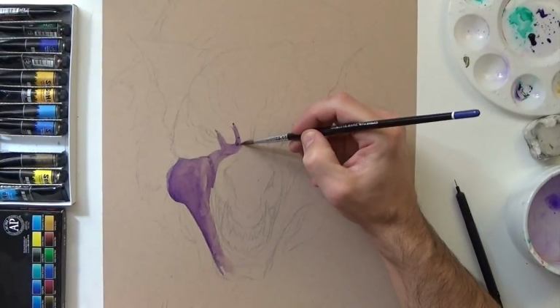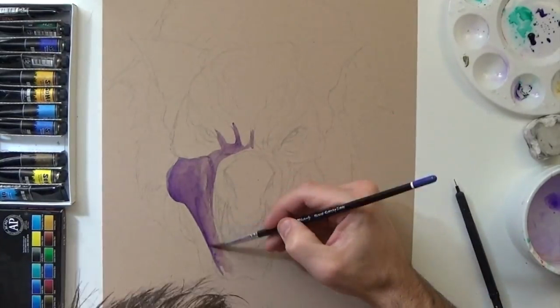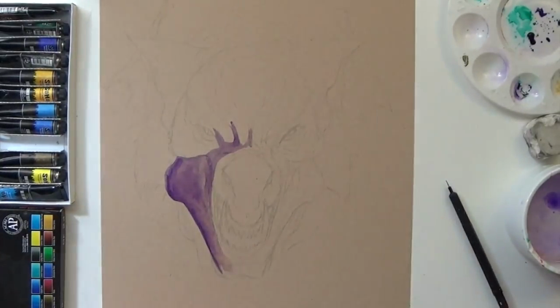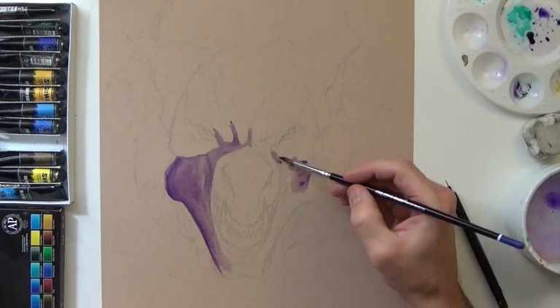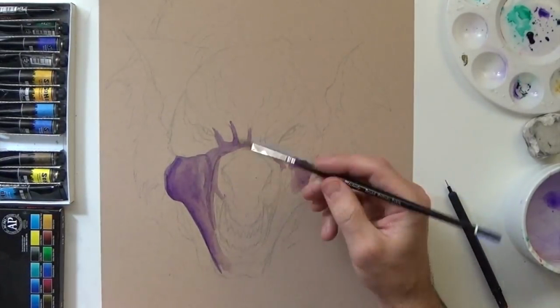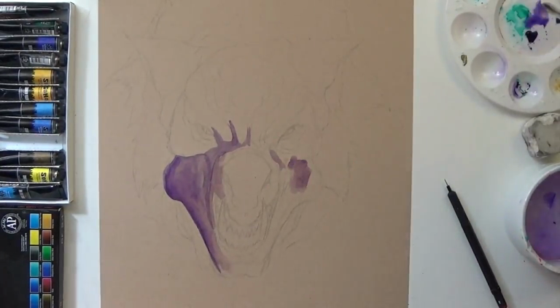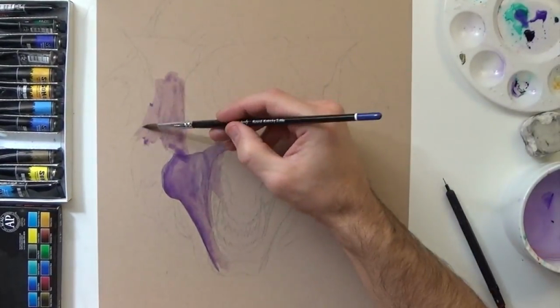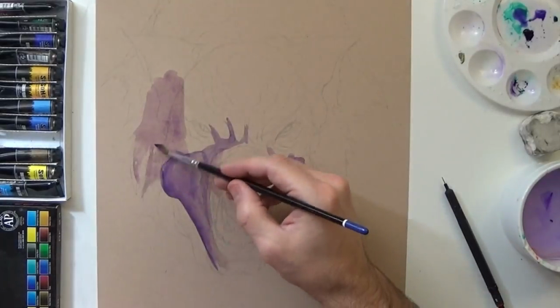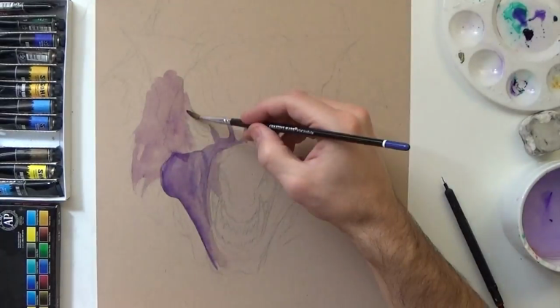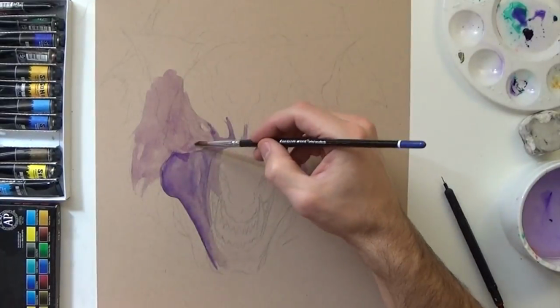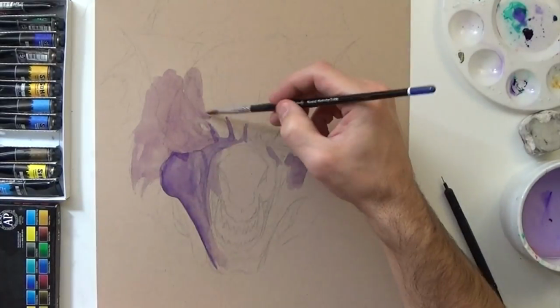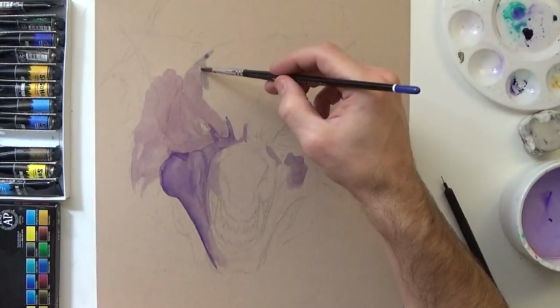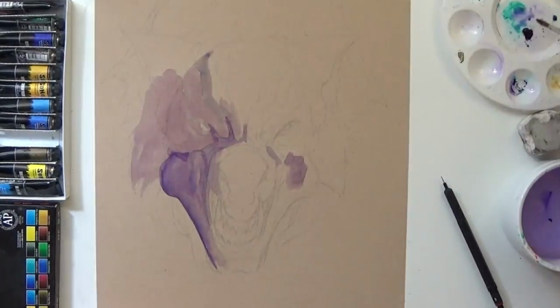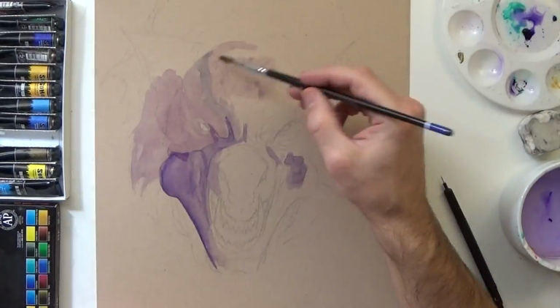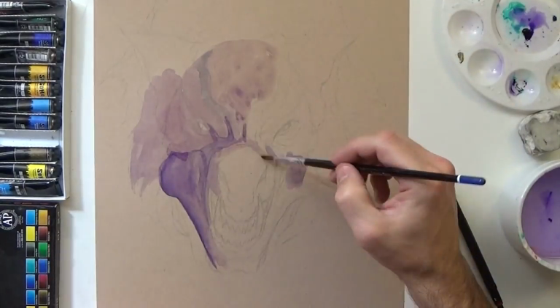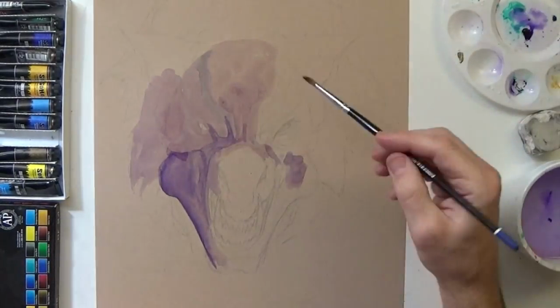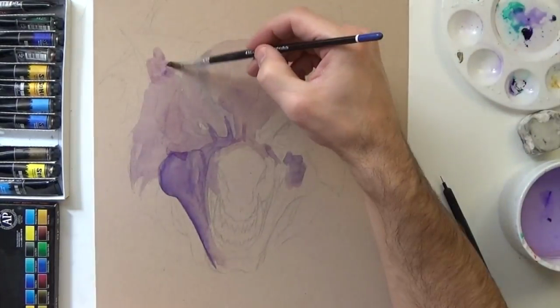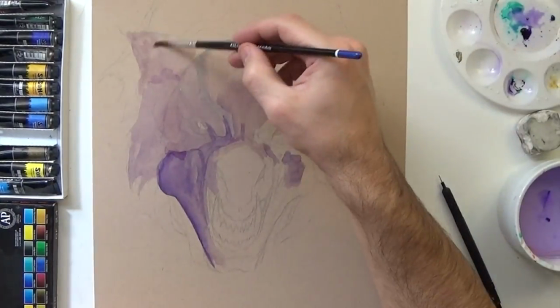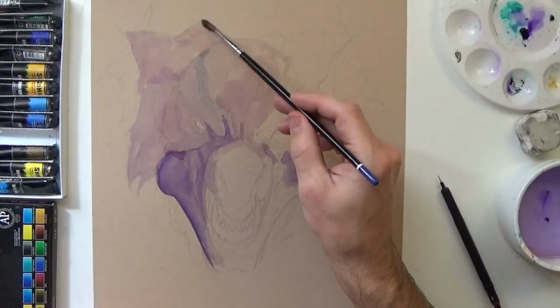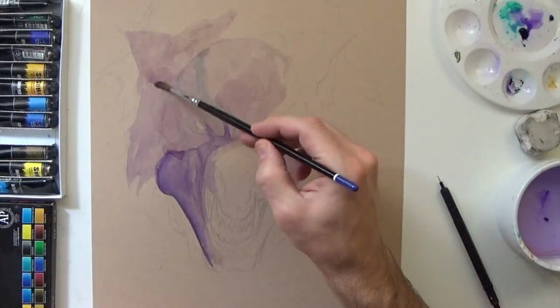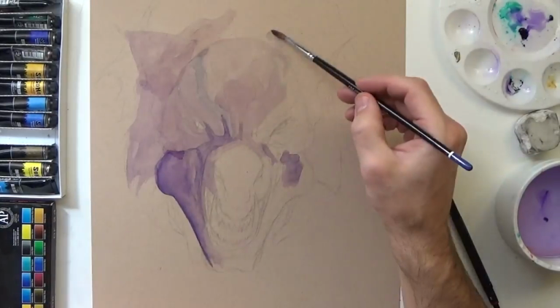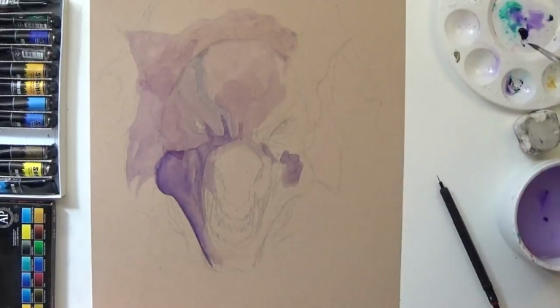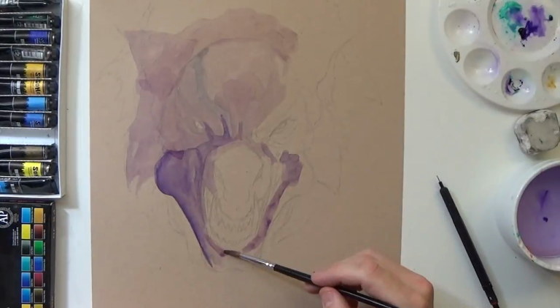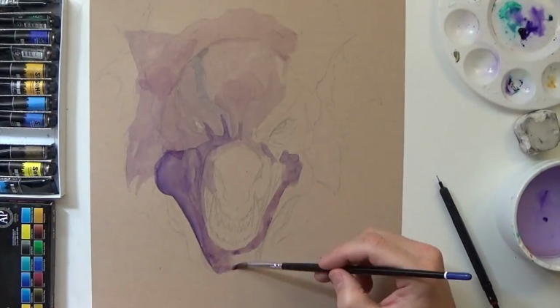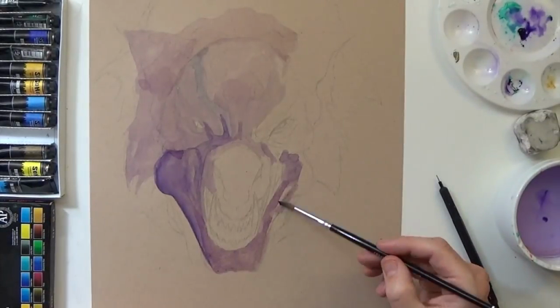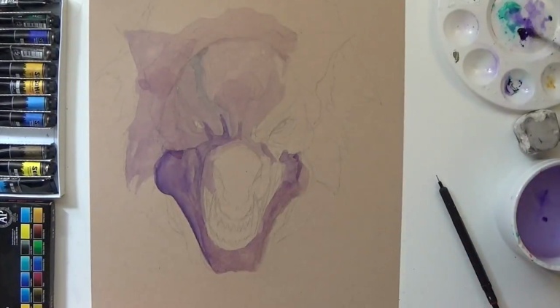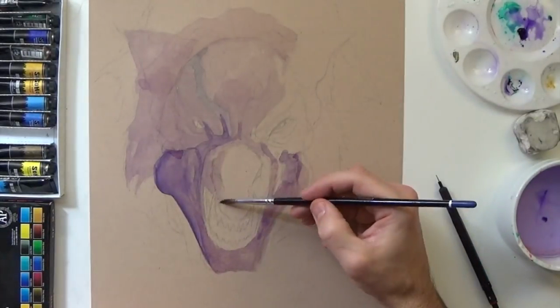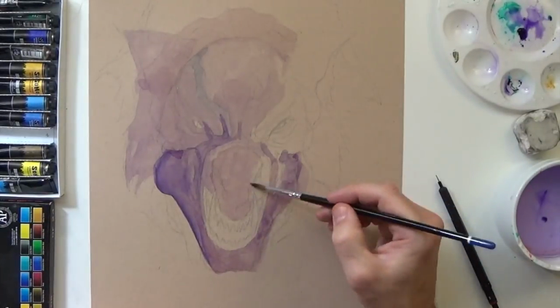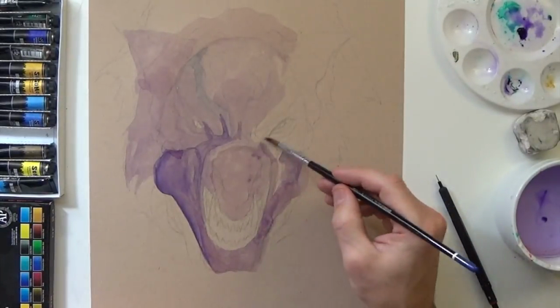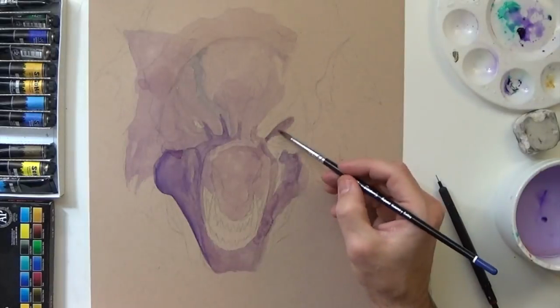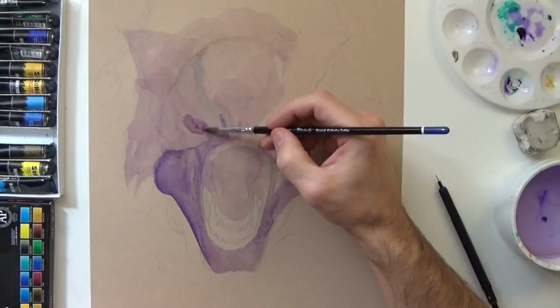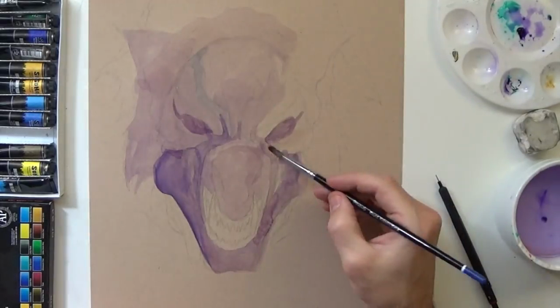Like my last two videos, I'm using Strathmore tone tan mixed media paper, which you can use watercolor, color pencils, anything you want pretty much on it. It's nice and thick and holds up really well to the watercolors.